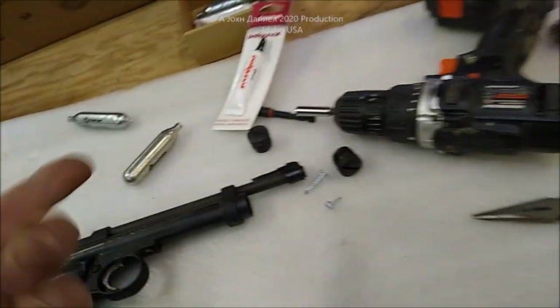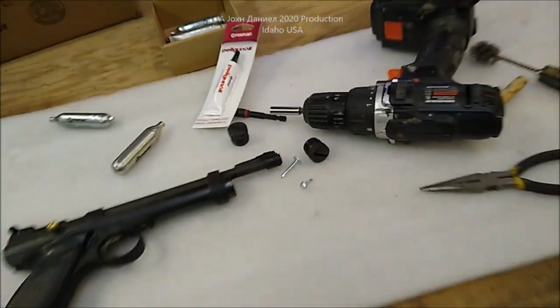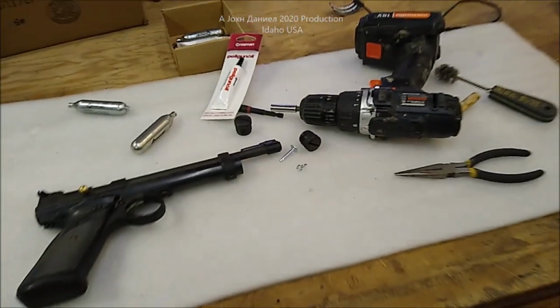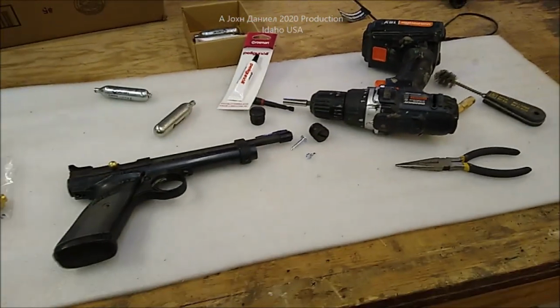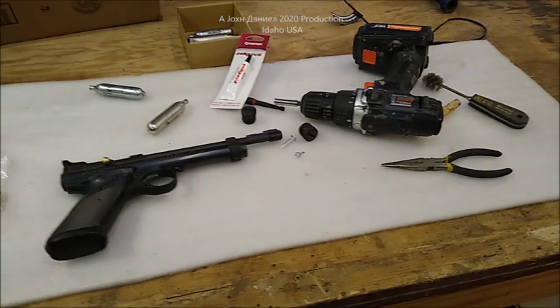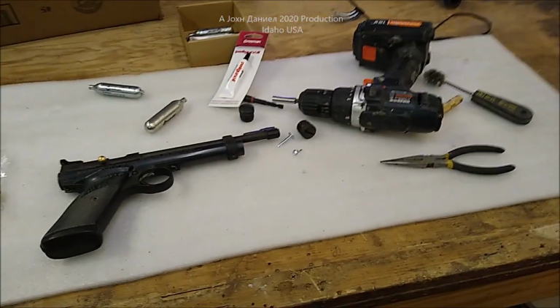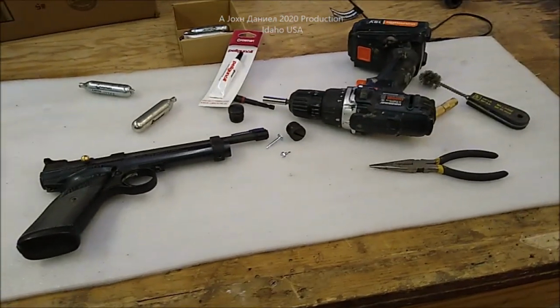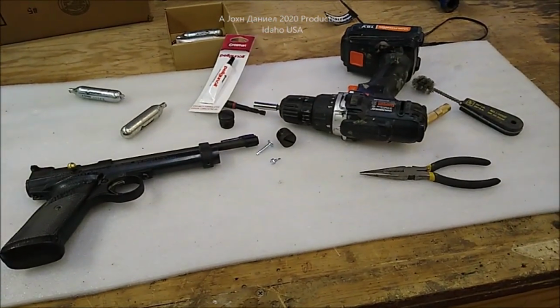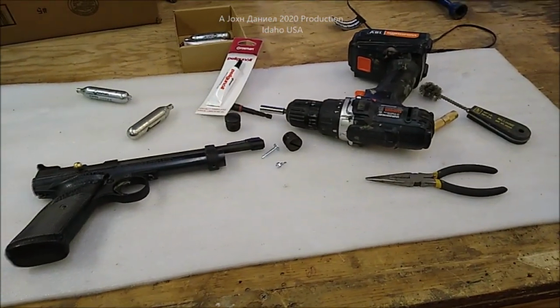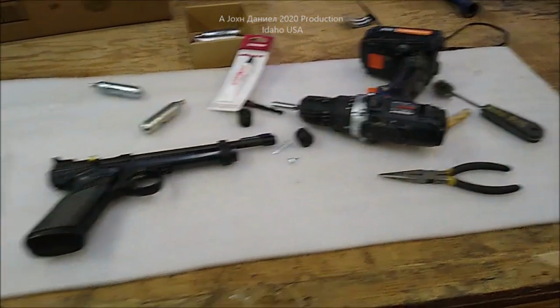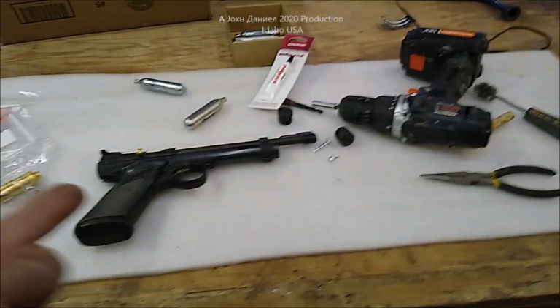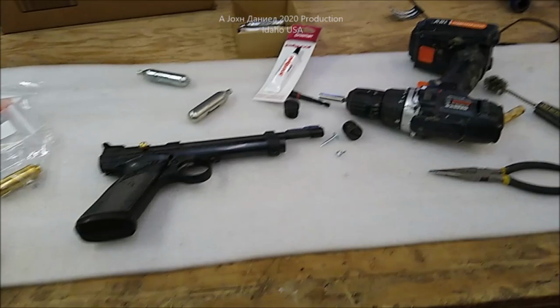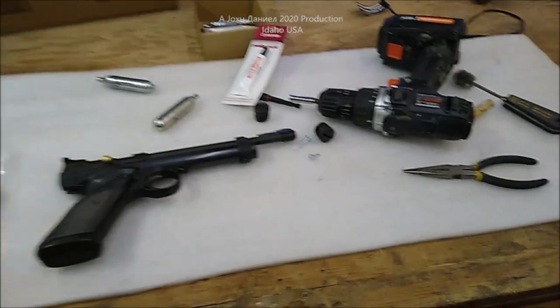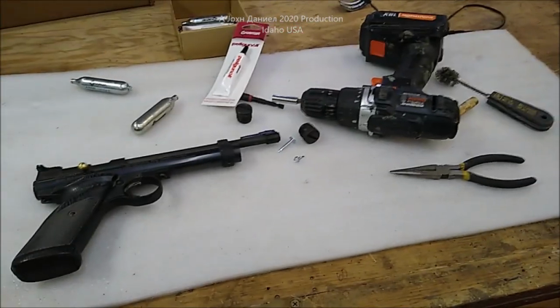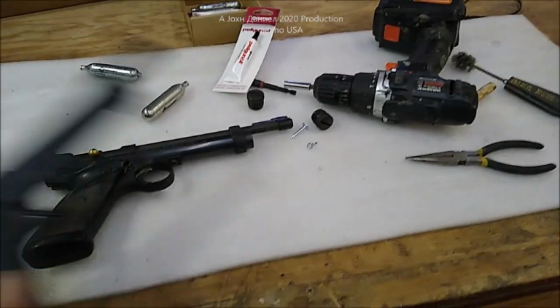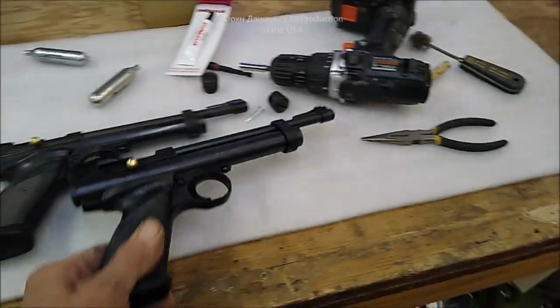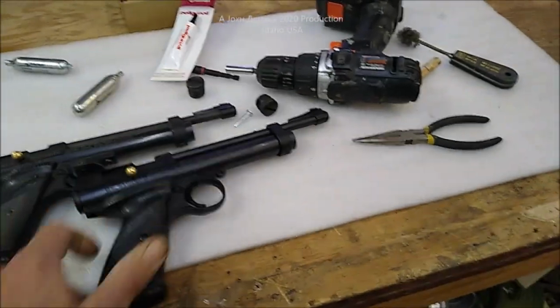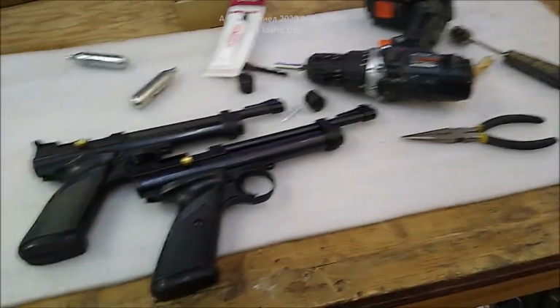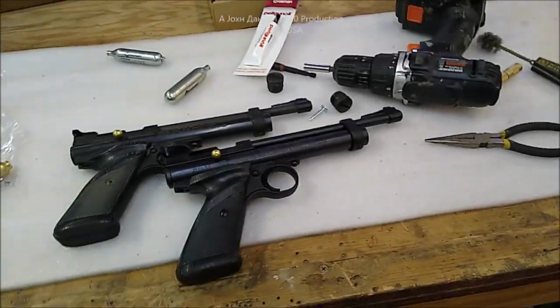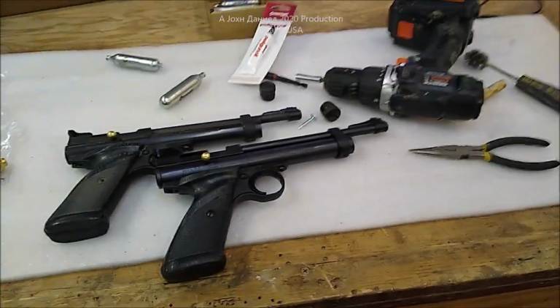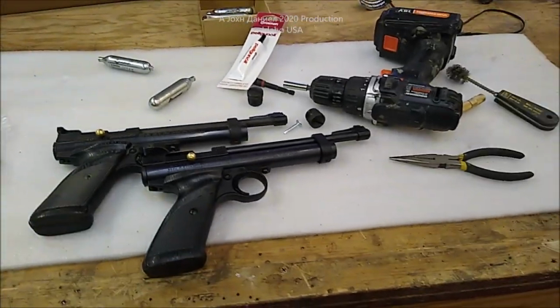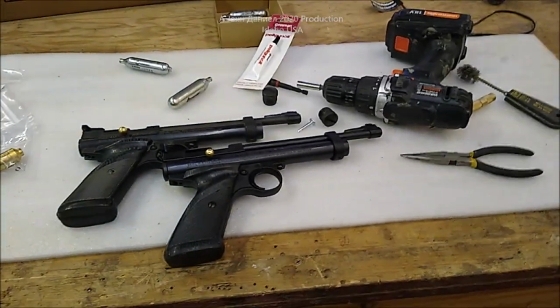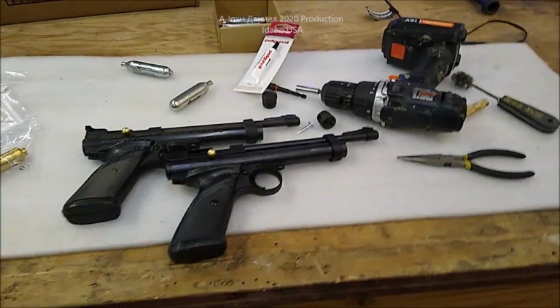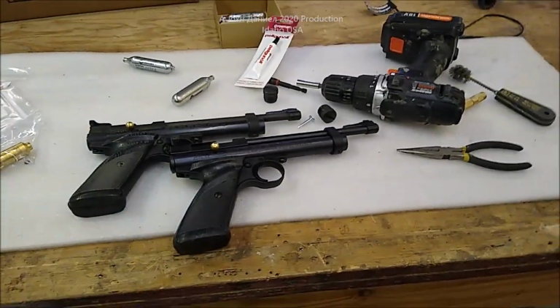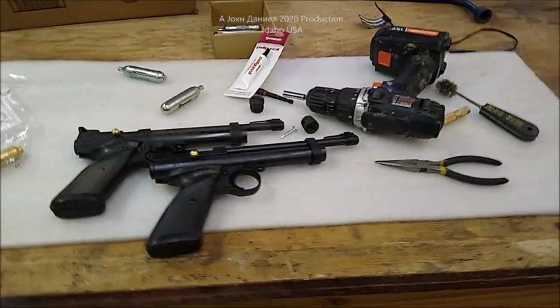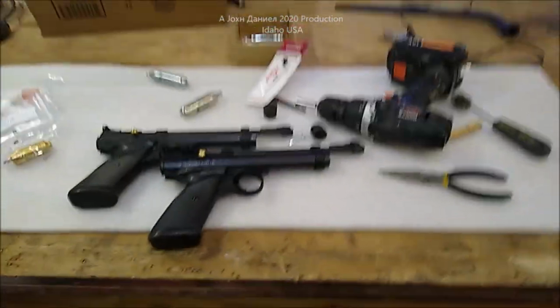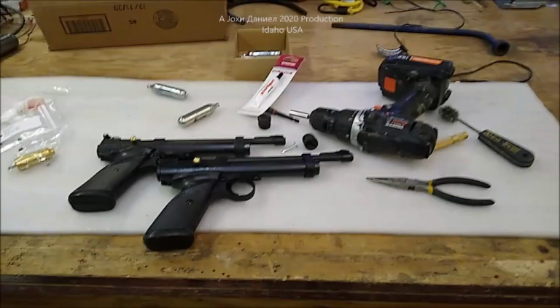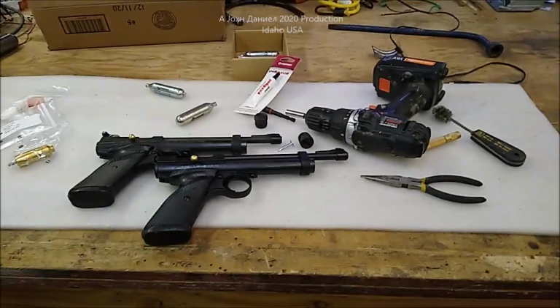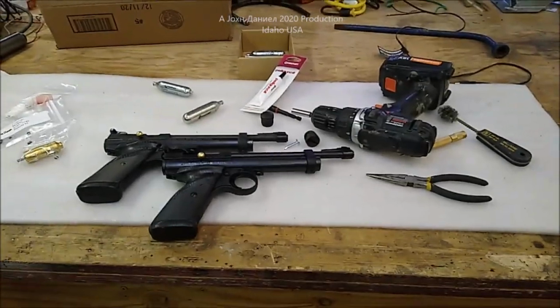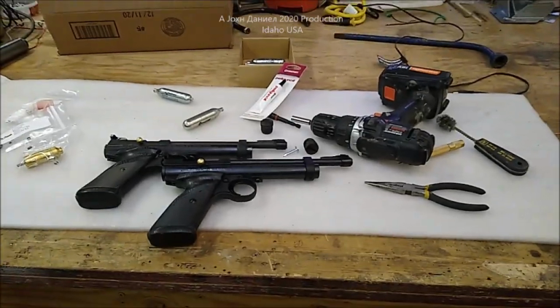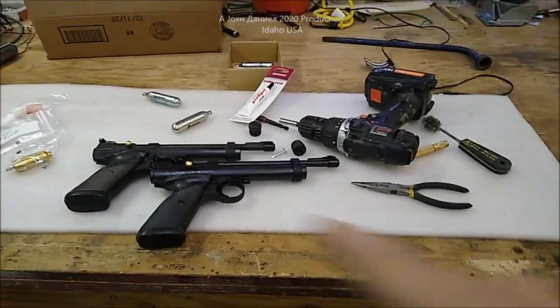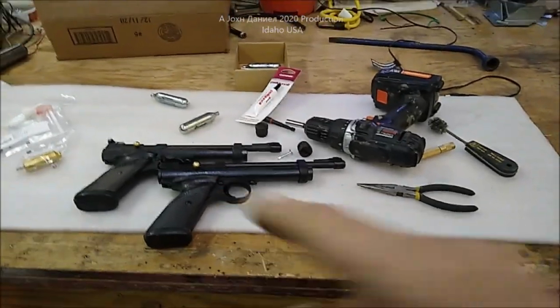There you go, guys. Kind of an off-the-wall video, but after seeing people struggle doing that, I figured I better show you. Alright, y'all be good. We do a lot of this stuff.